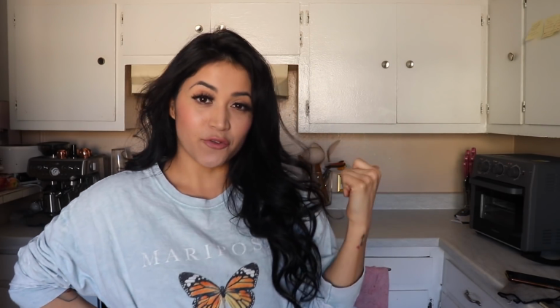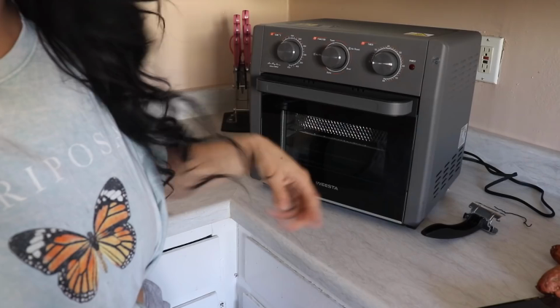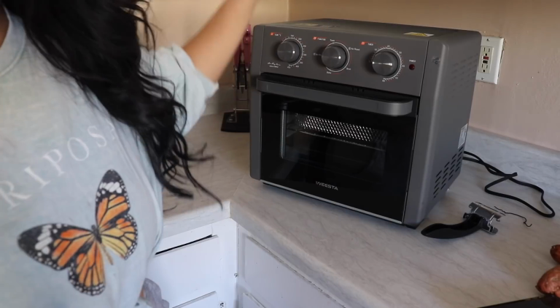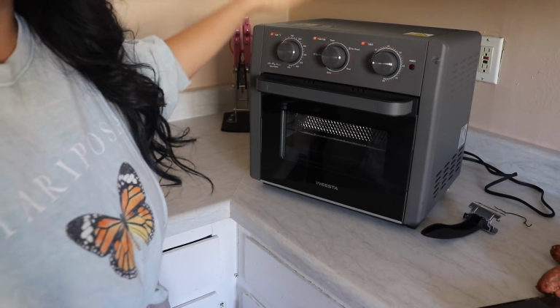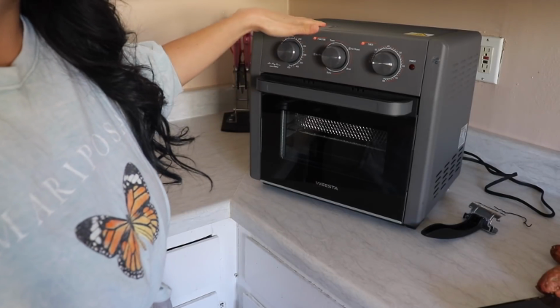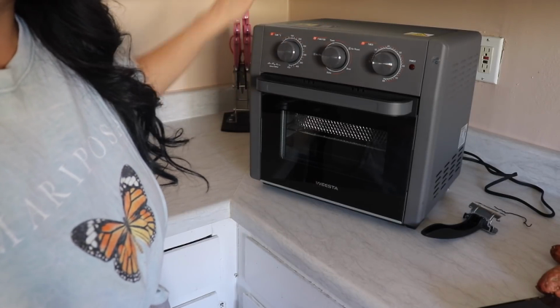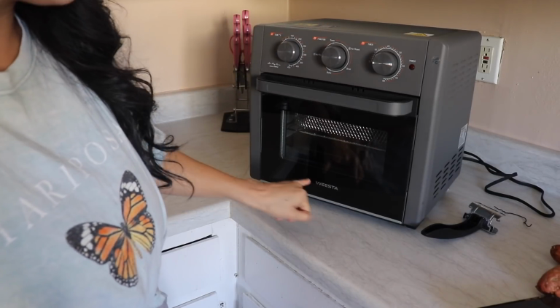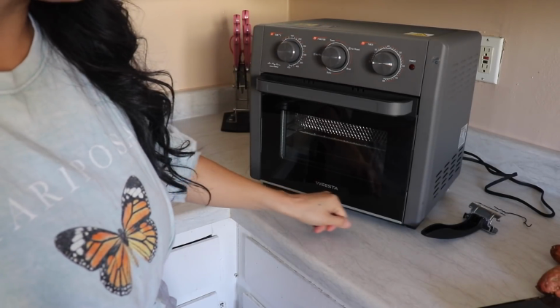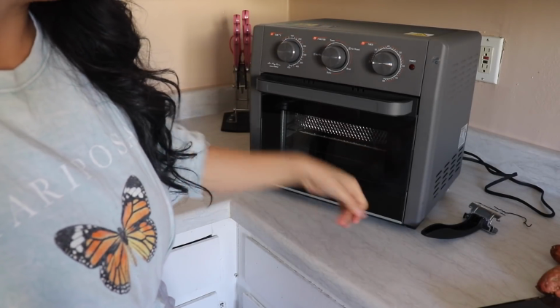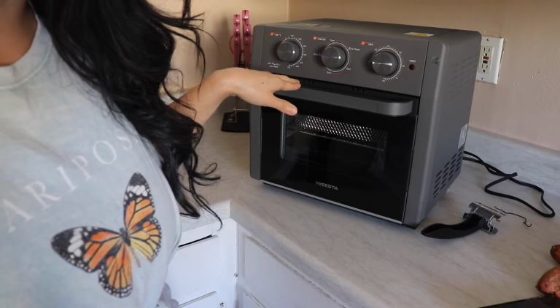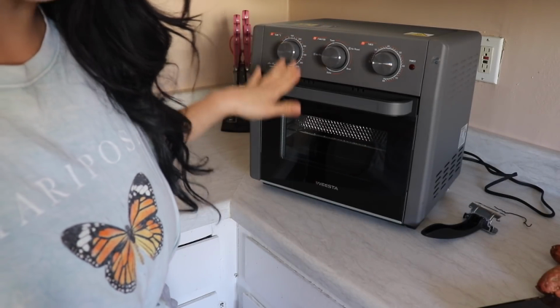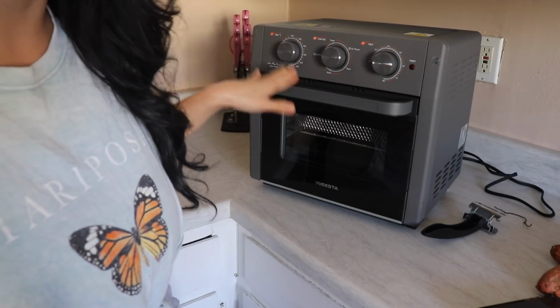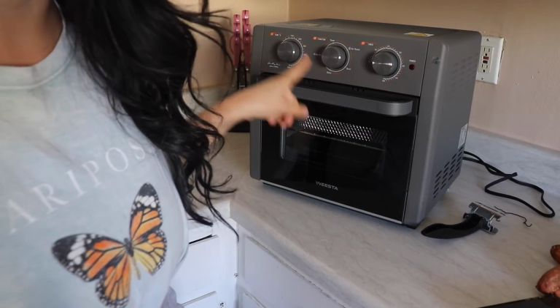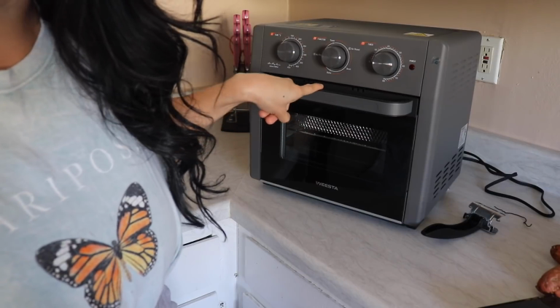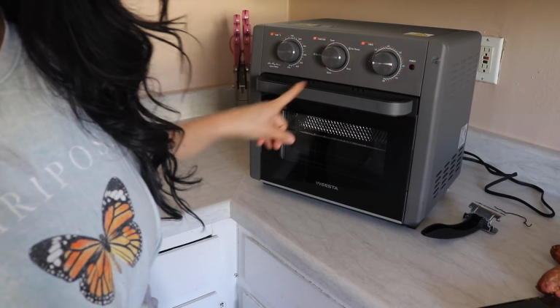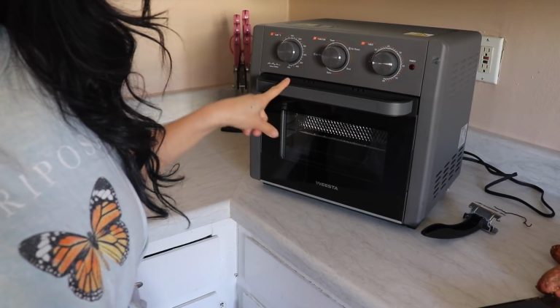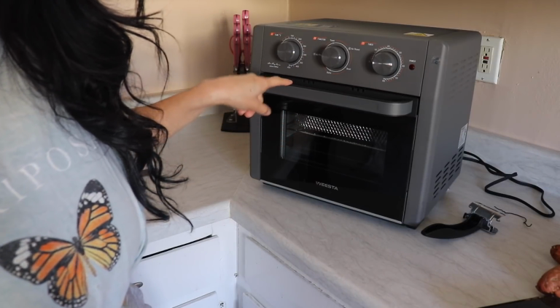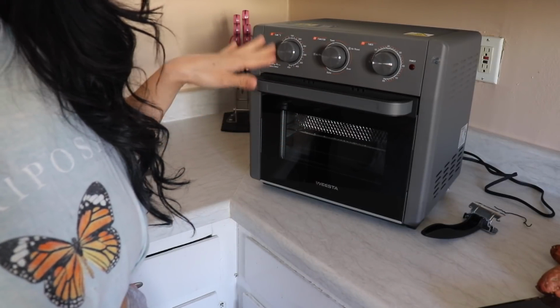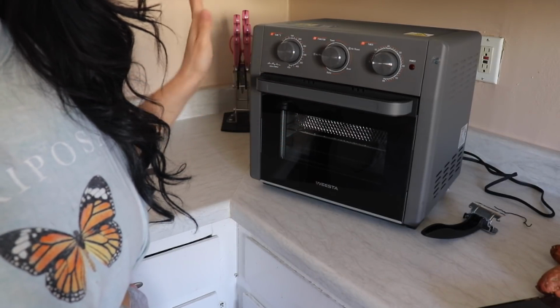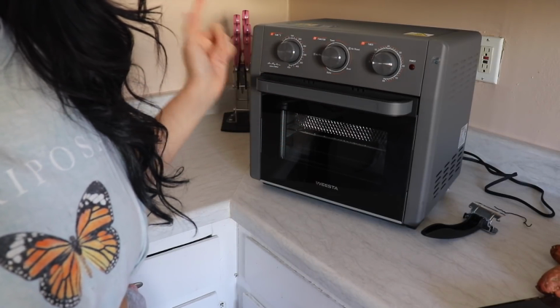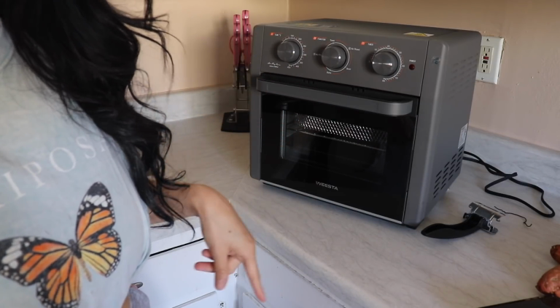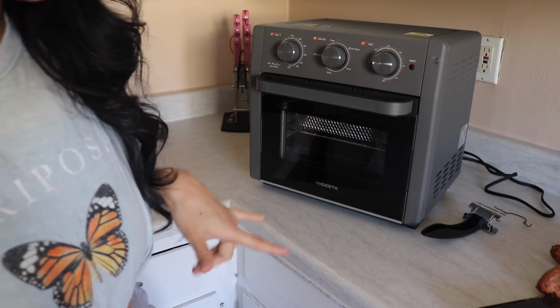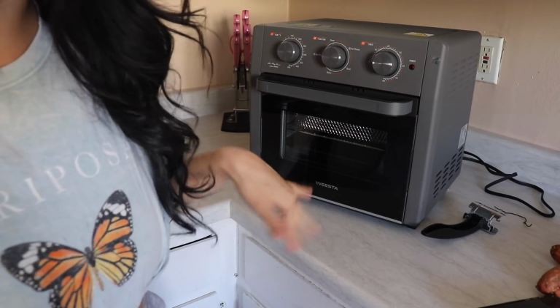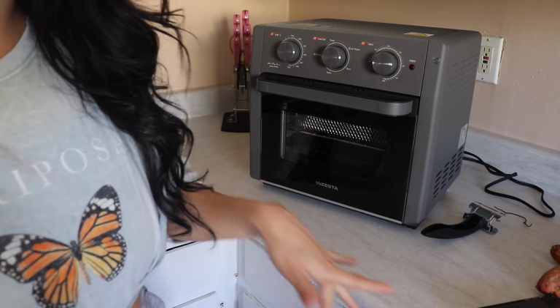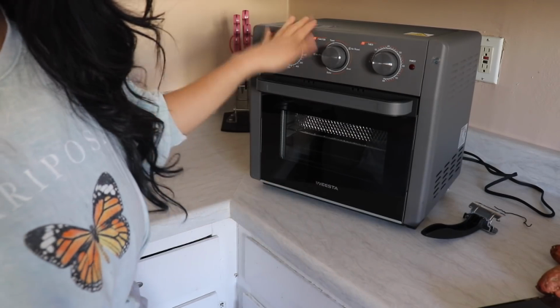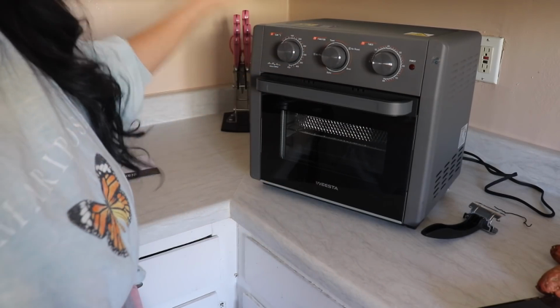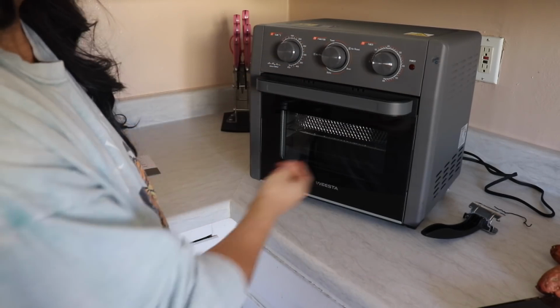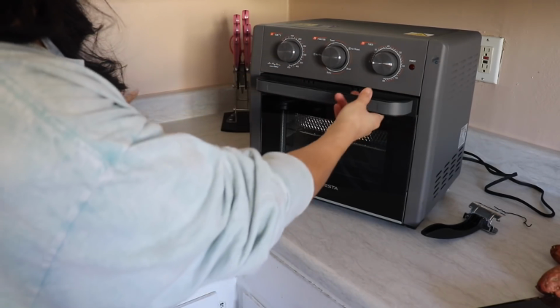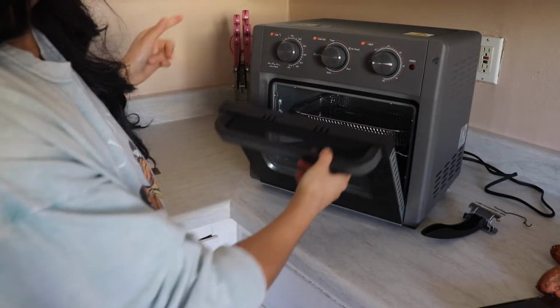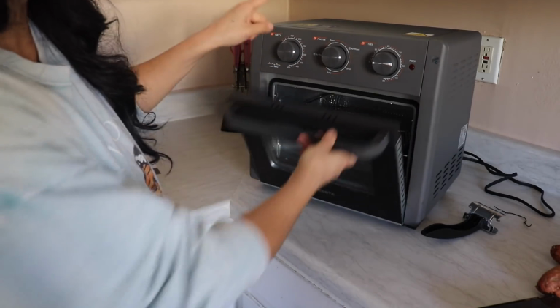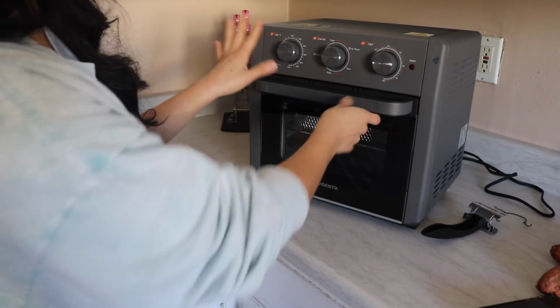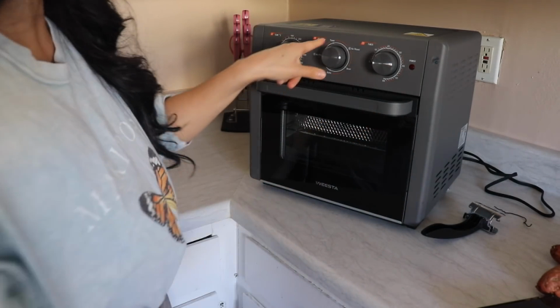I'll start by showing you guys the air fryer. This is it — it's called Westa and it's from Amazon. I do have a discount code for it, like a 10% discount code, and I'm going to leave it in the description below along with the link where you can purchase it.